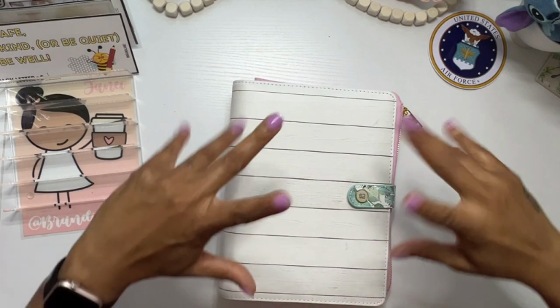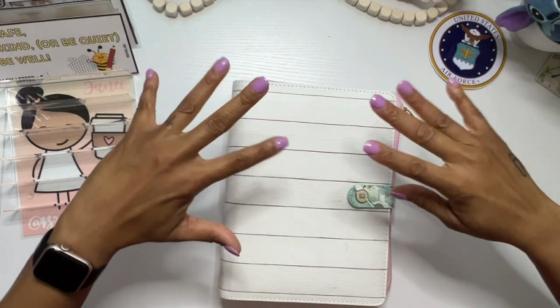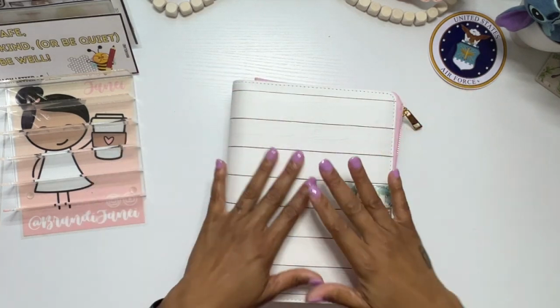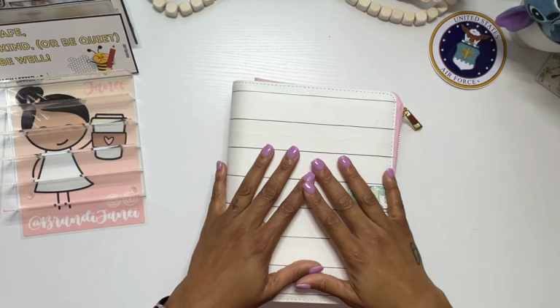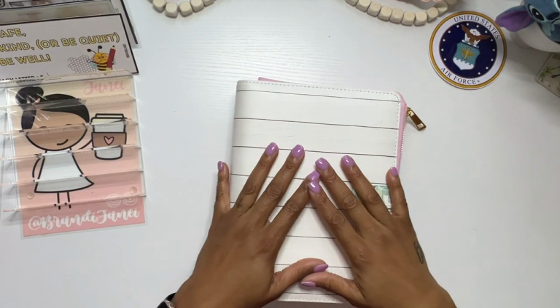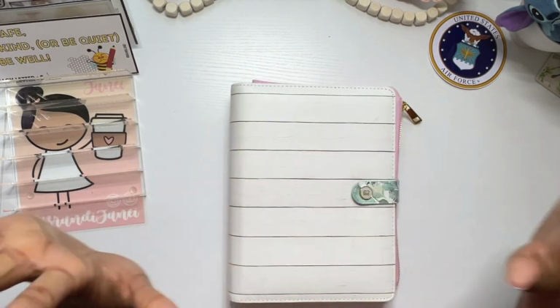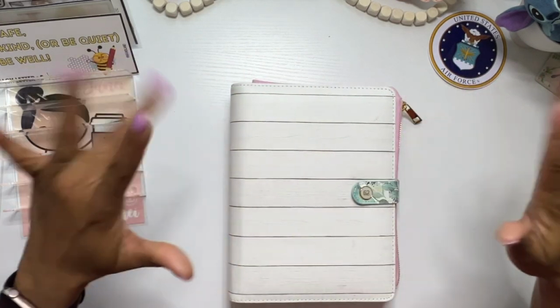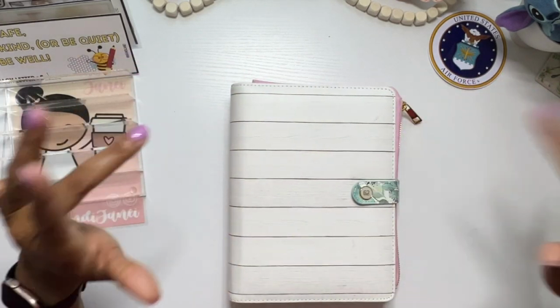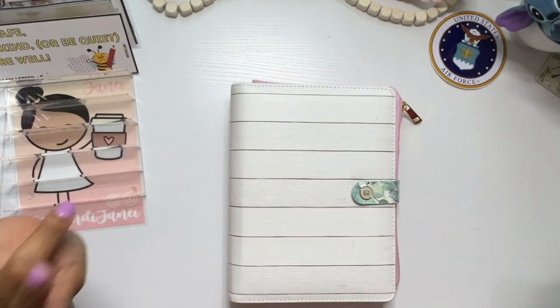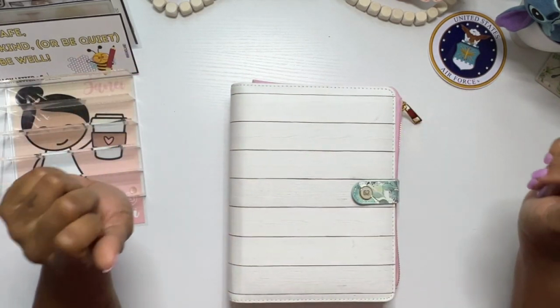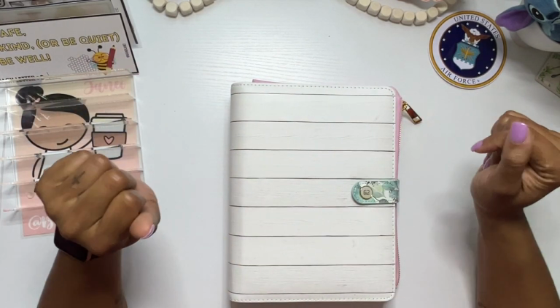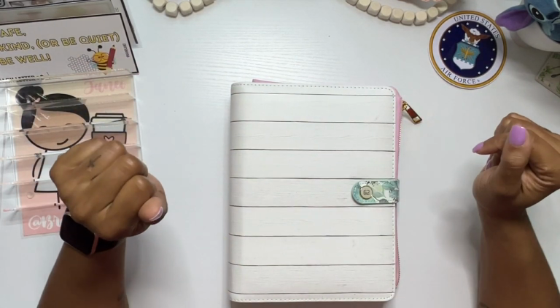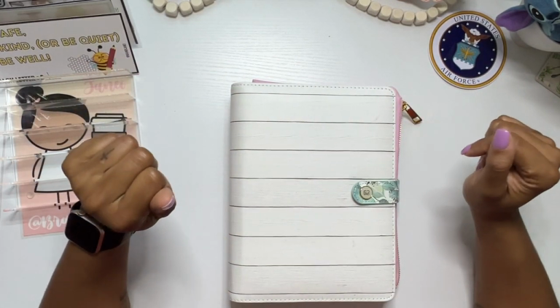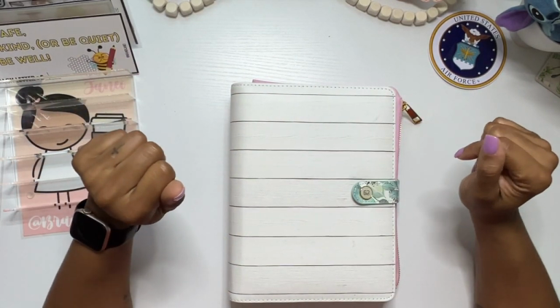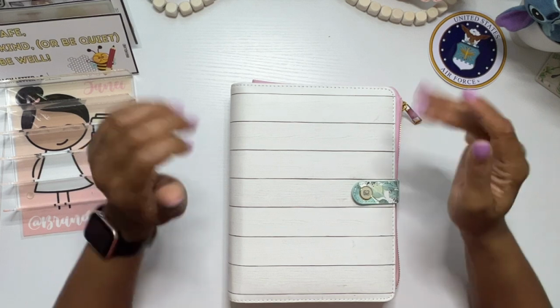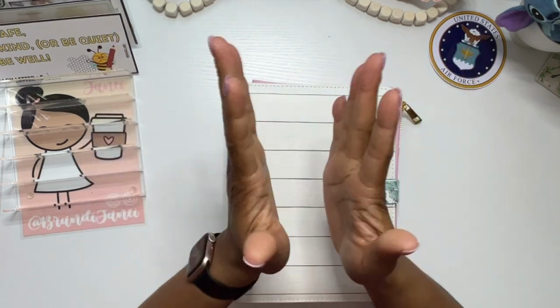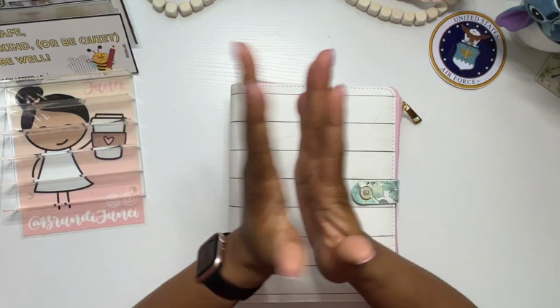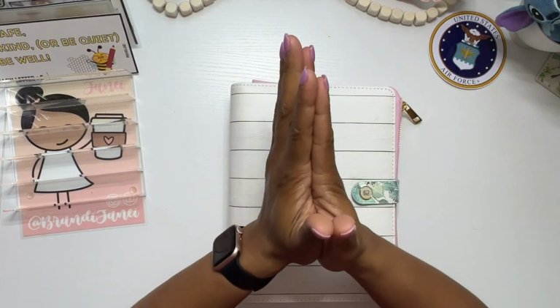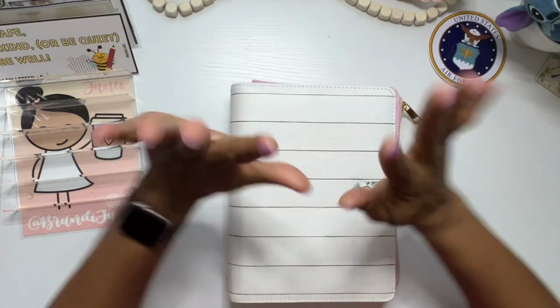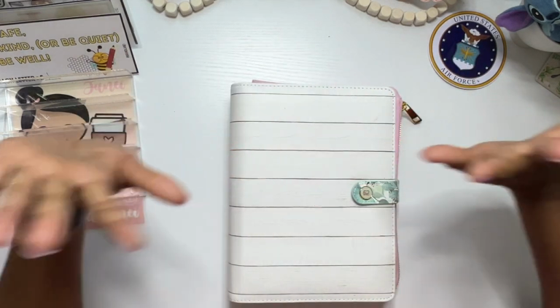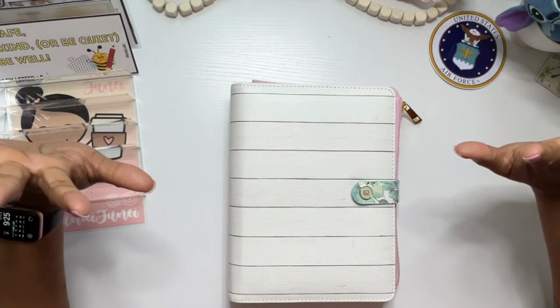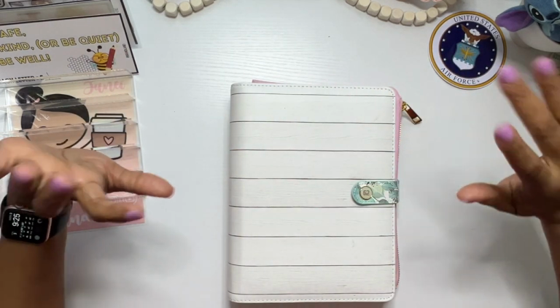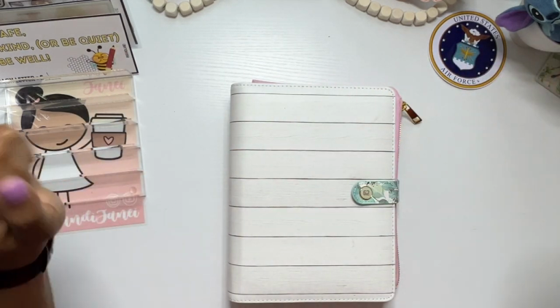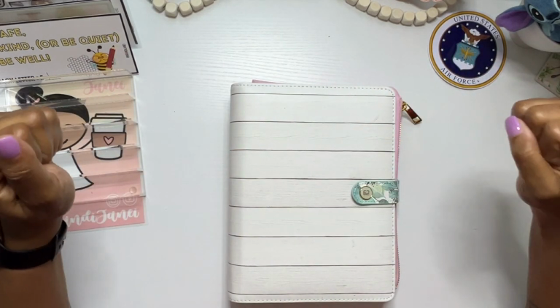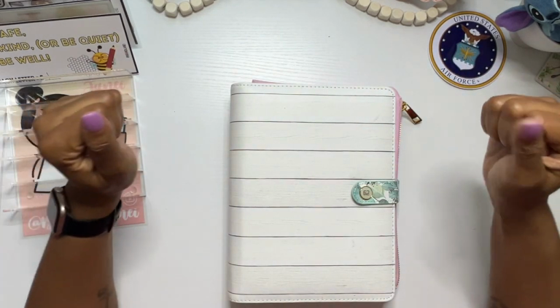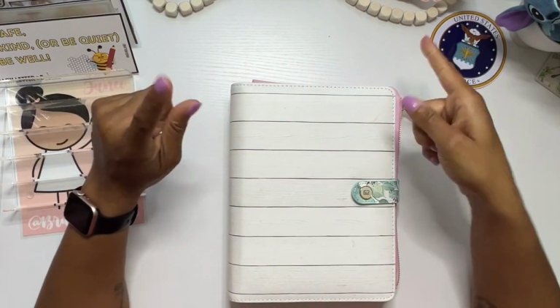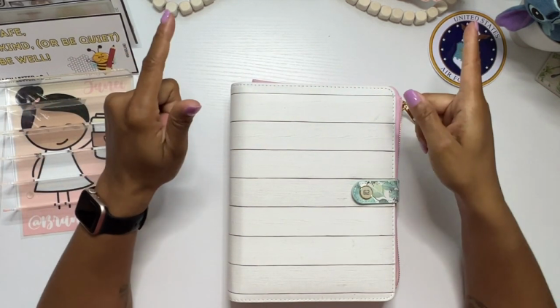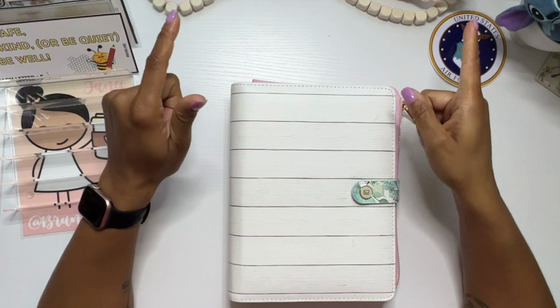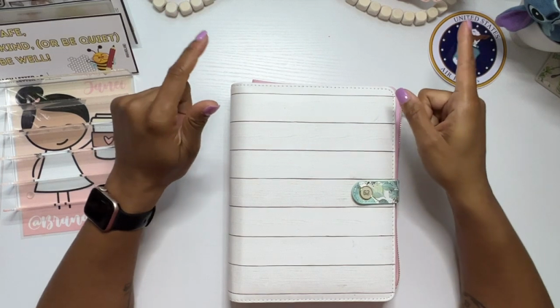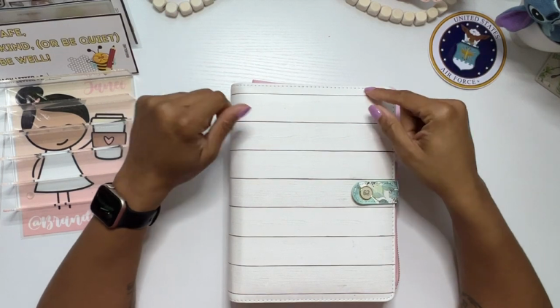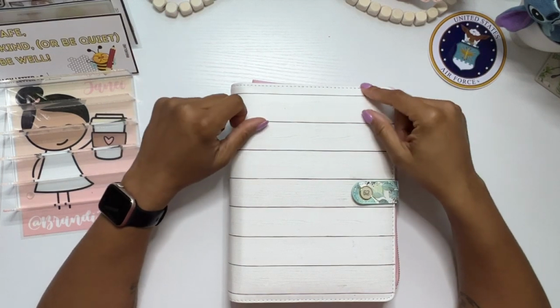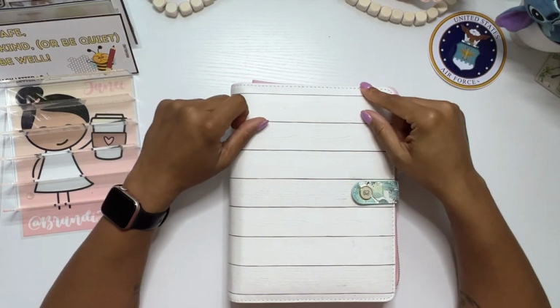Hey guys, it's Brandy Janae and it's mini Monday over here! I'm so happy to be back, my voice is back and I'm excited. So let's go ahead and stuff these envelopes for Monday.